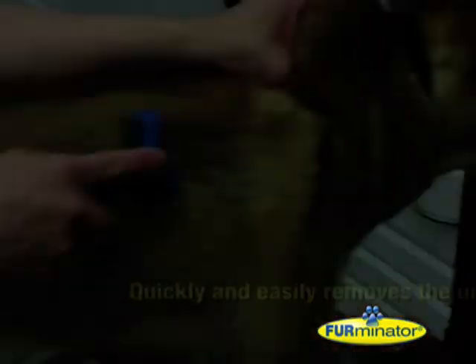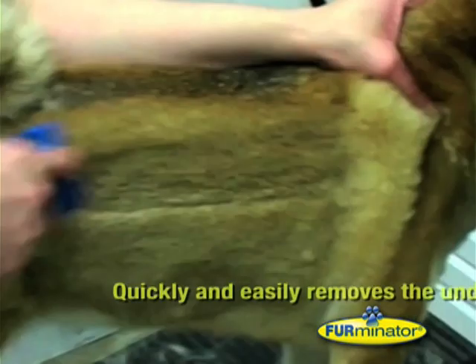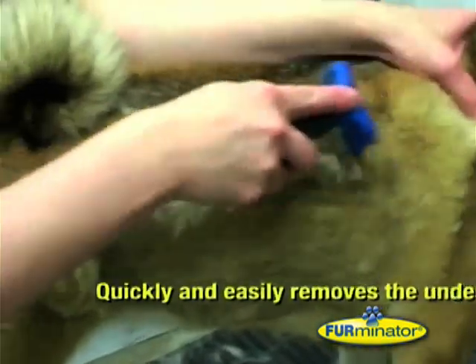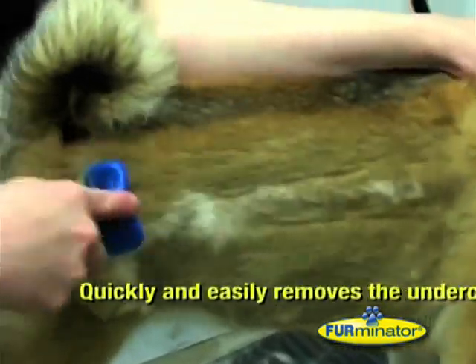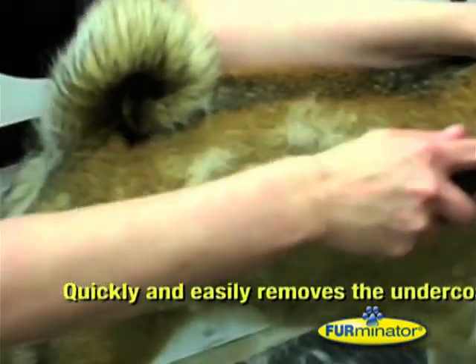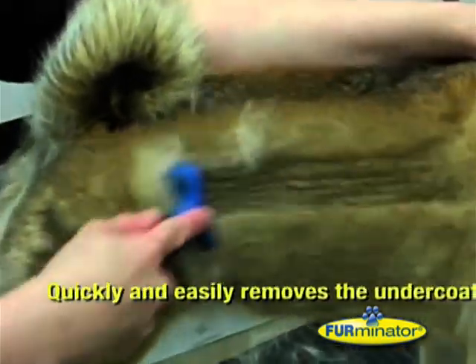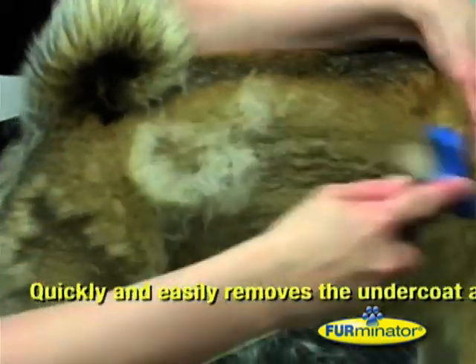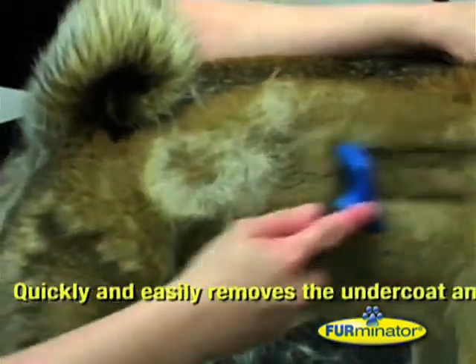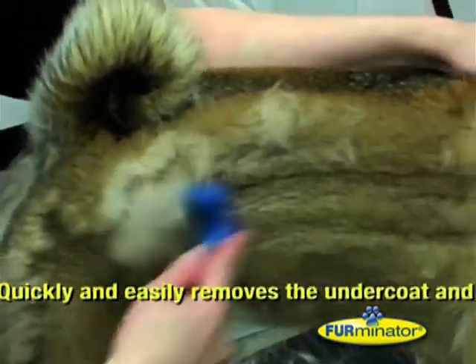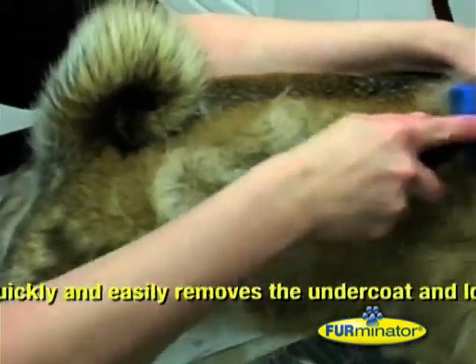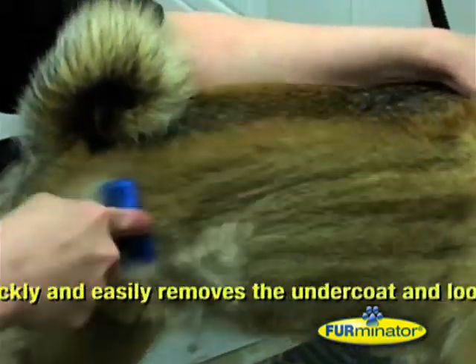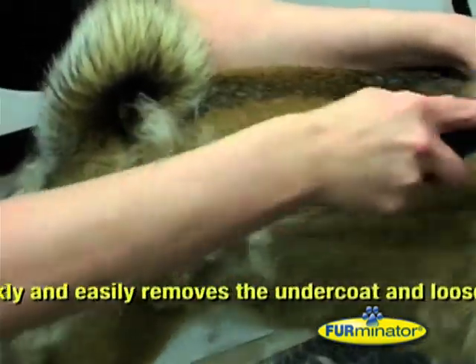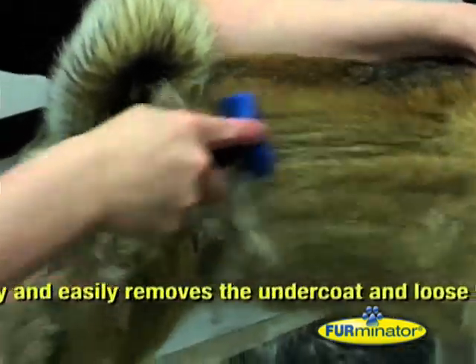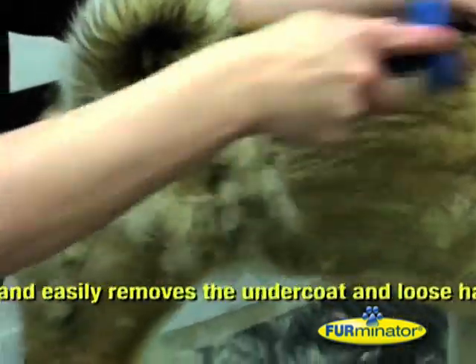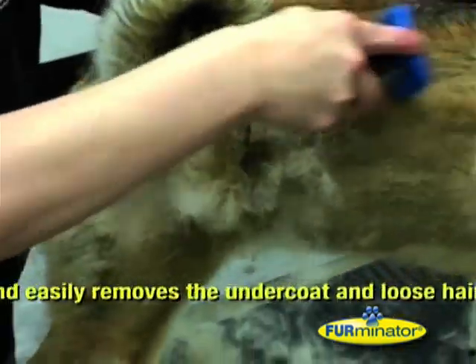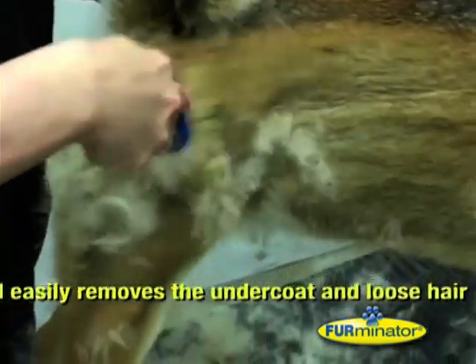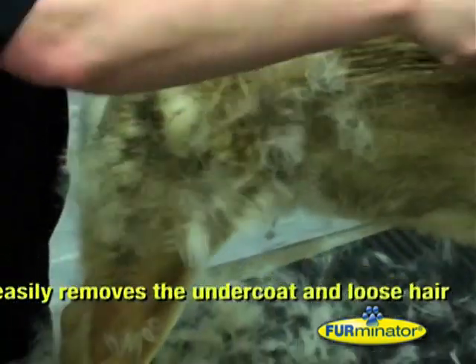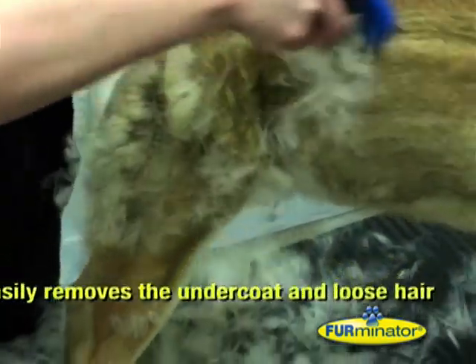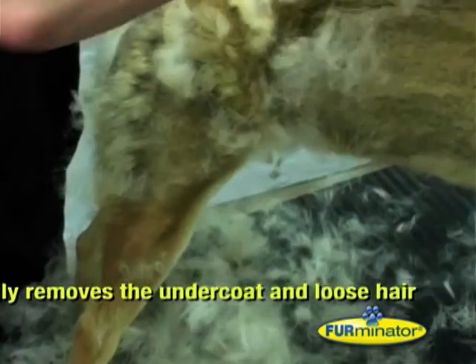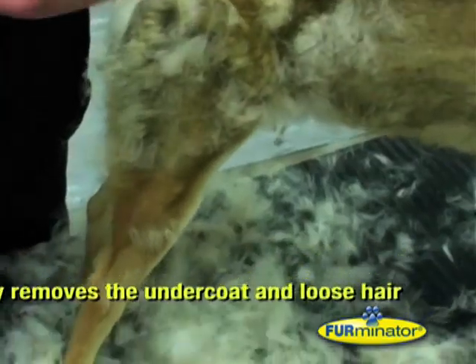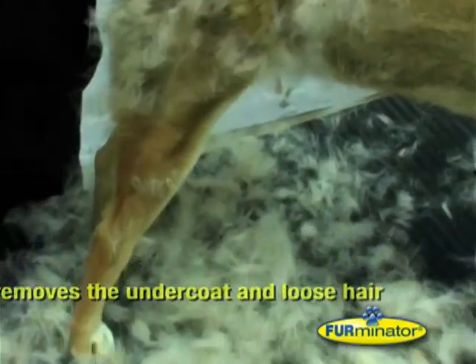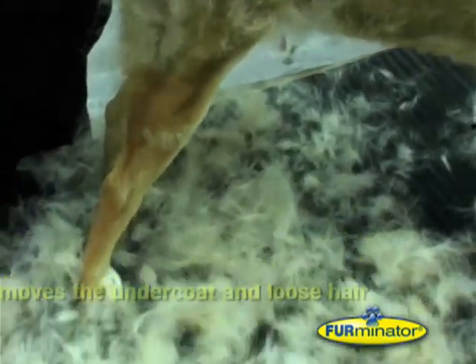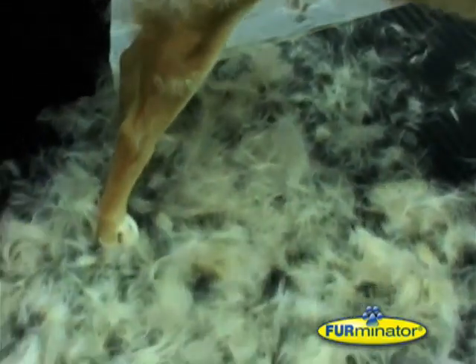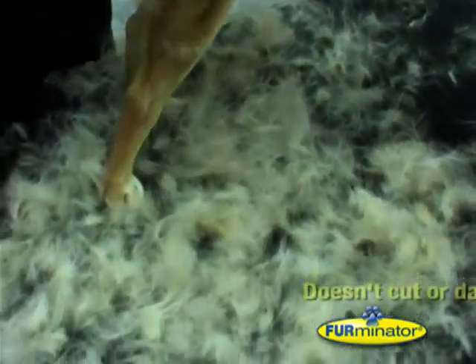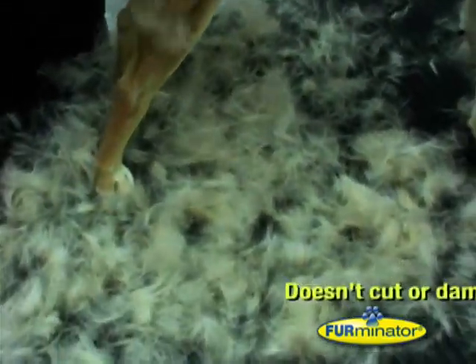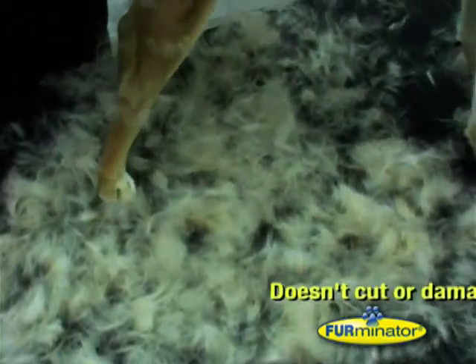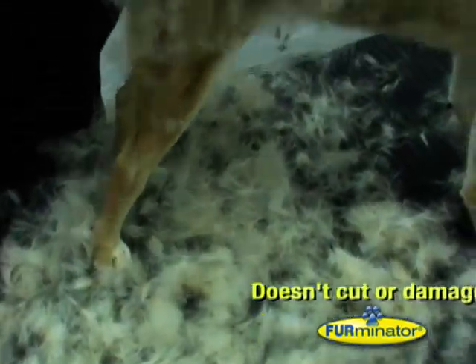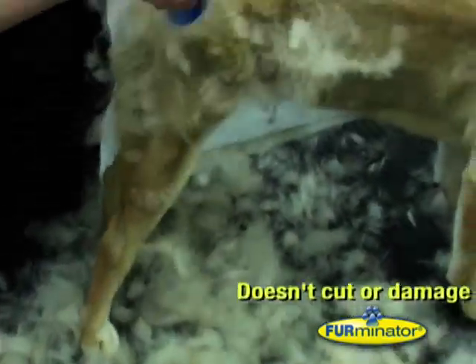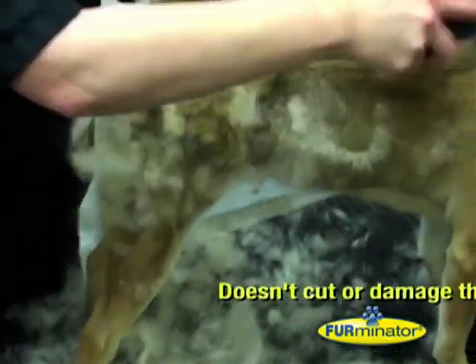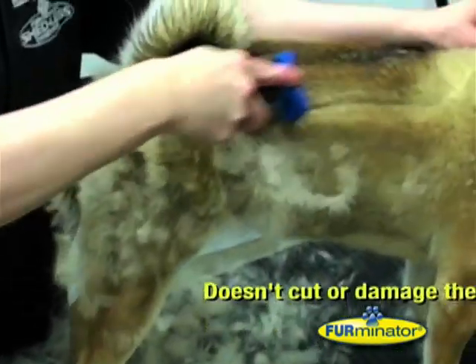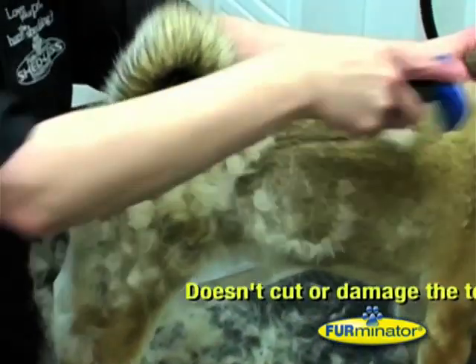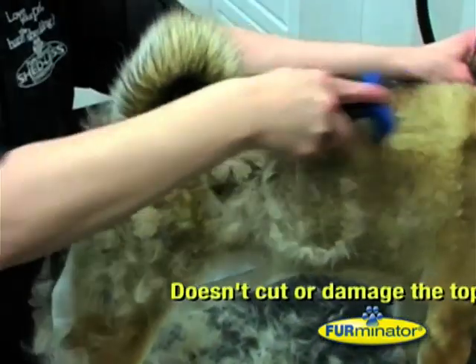The unique stainless steel edge on the Furminator quickly and easily removes the undercoat and any loose hair. It doesn't cut or damage the top coat.